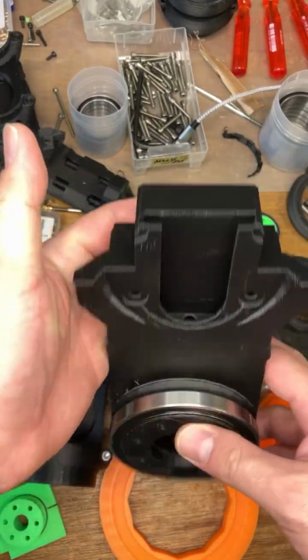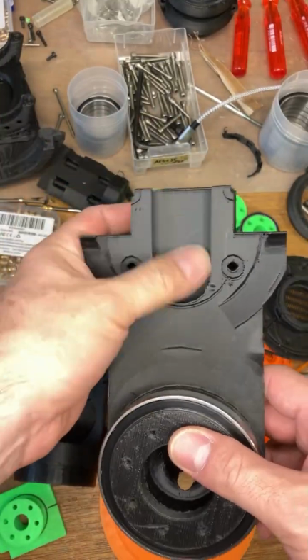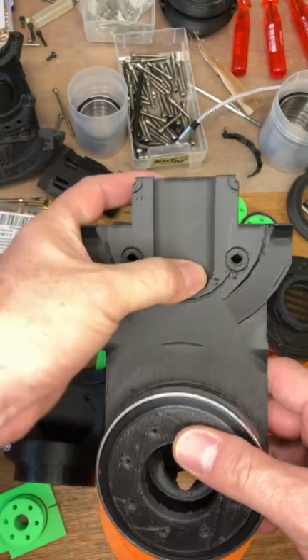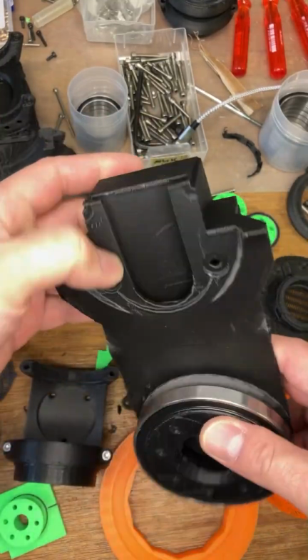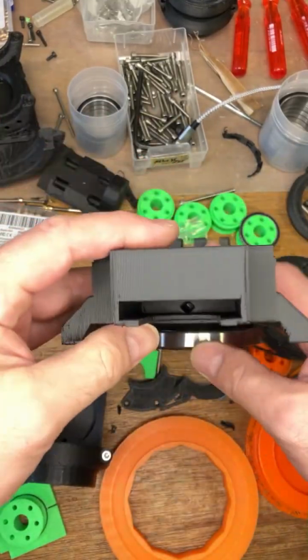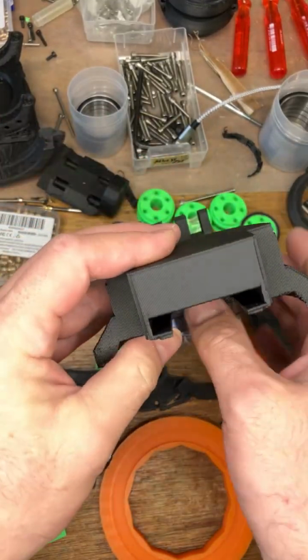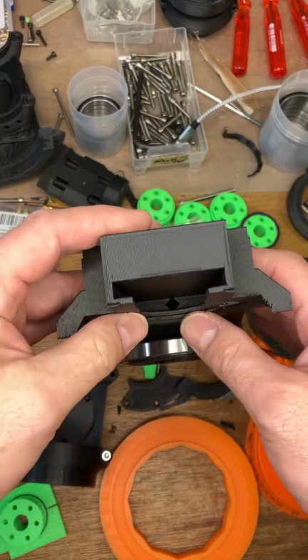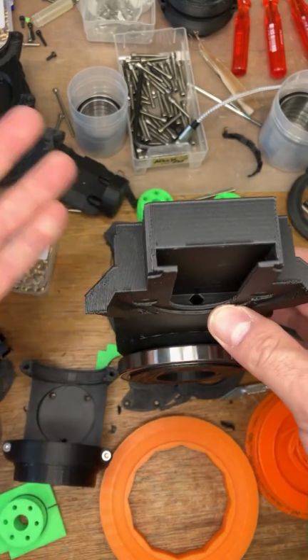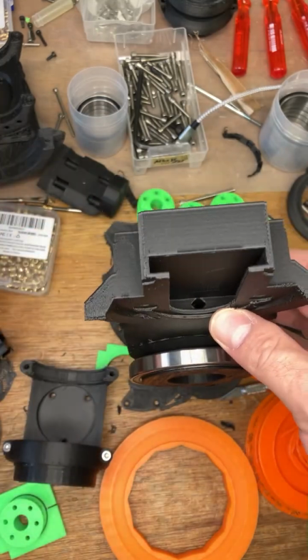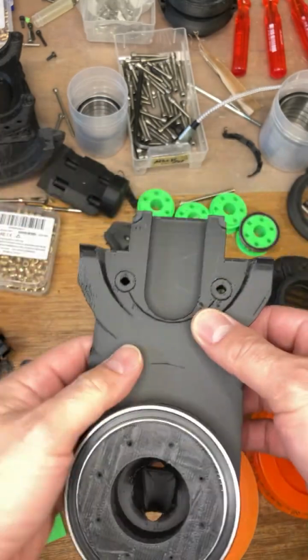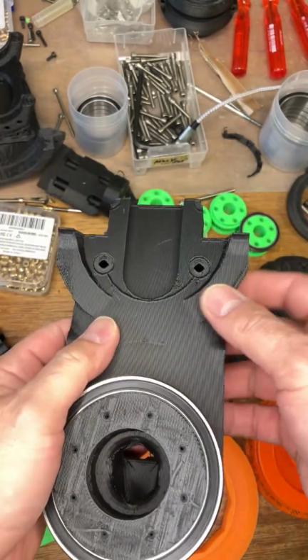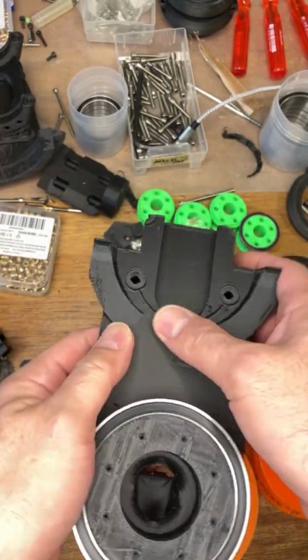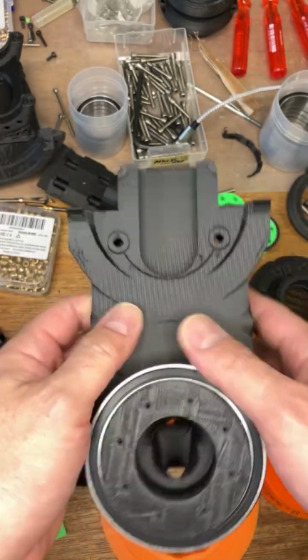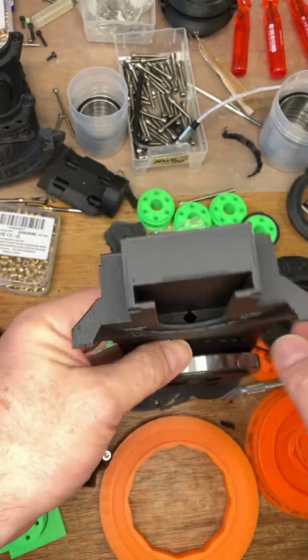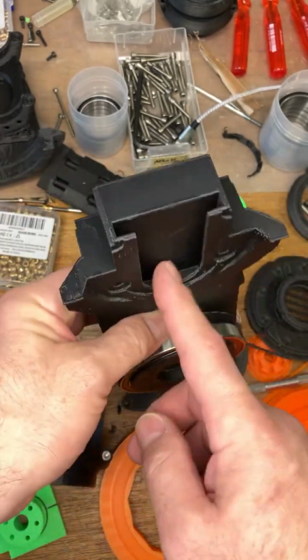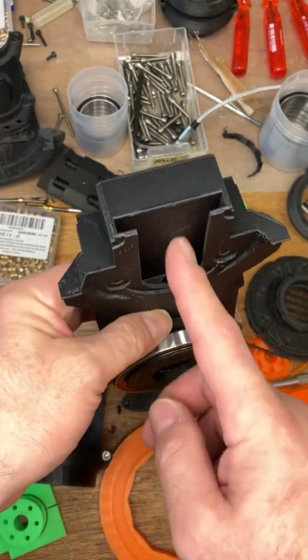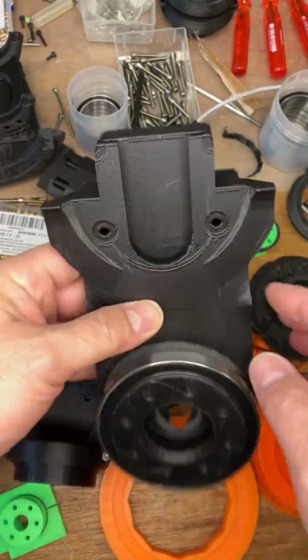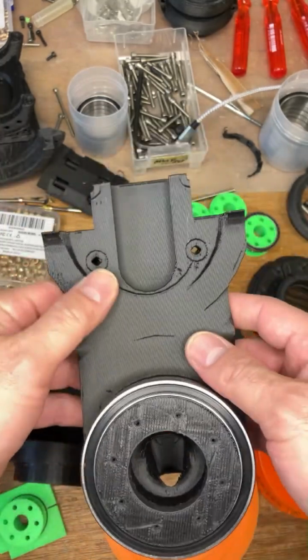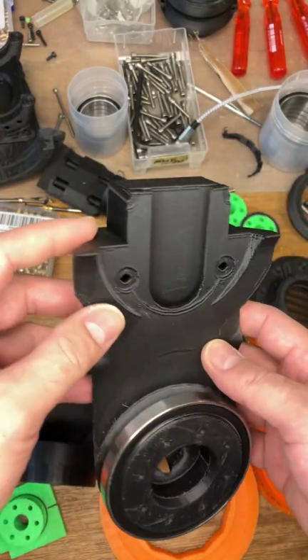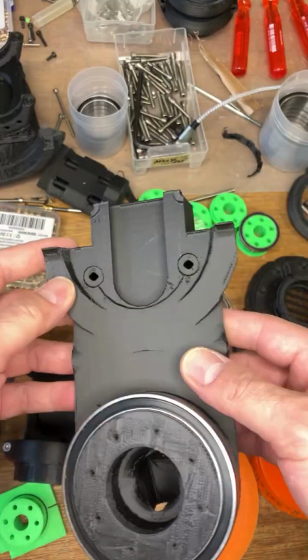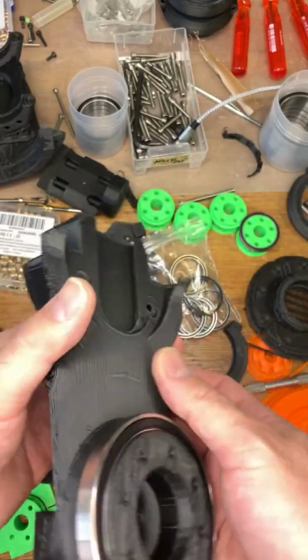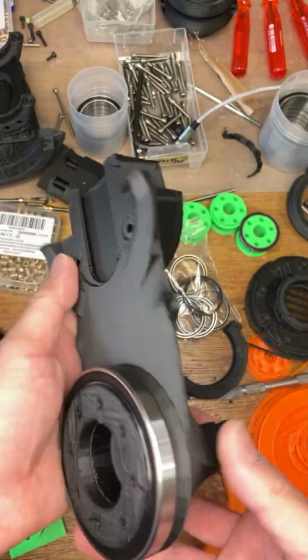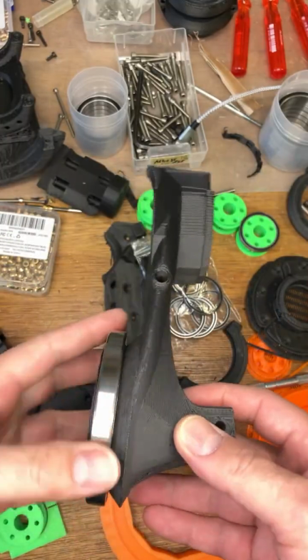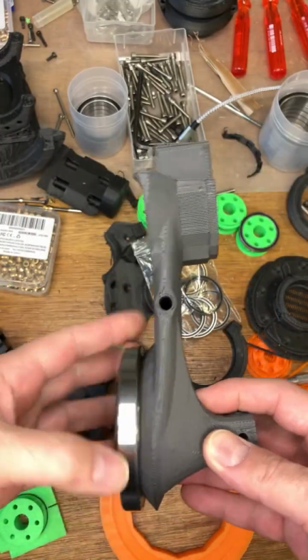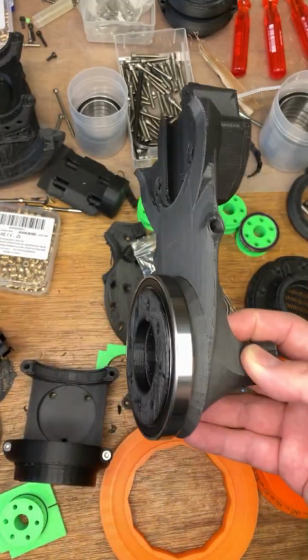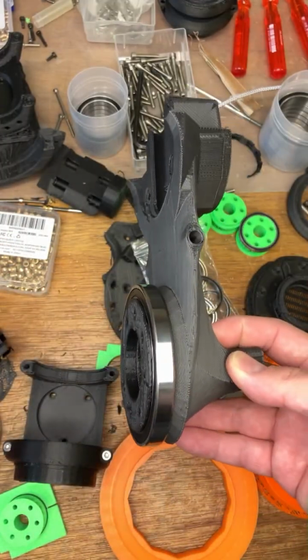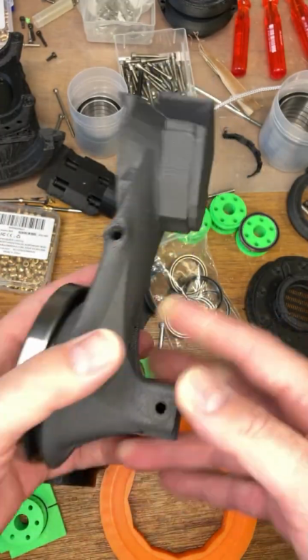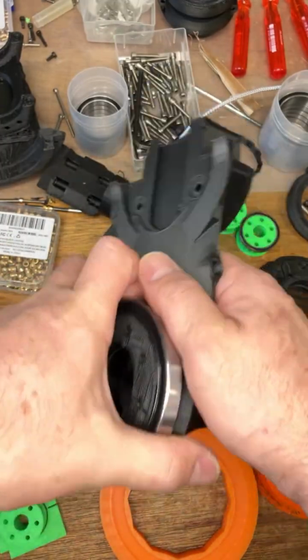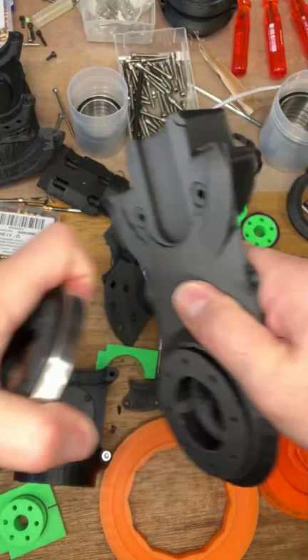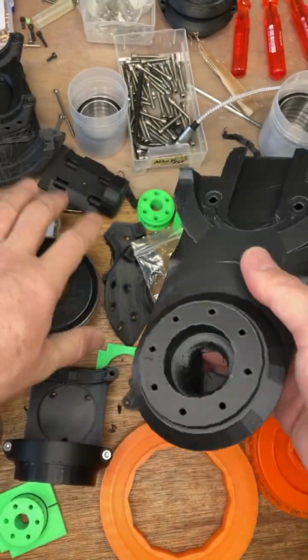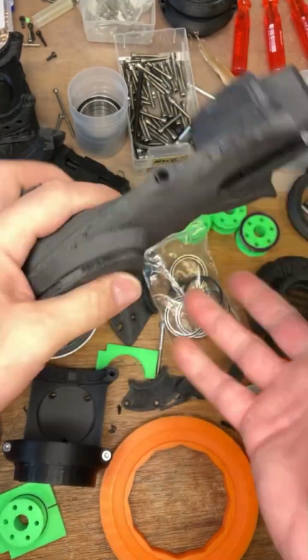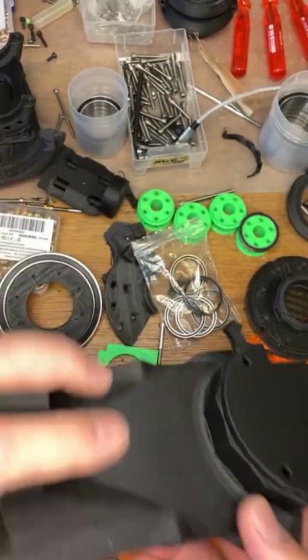That's the sliding bearing - the bearing slide mount. That's where the bearing slides up and down. And the weight we shall check.